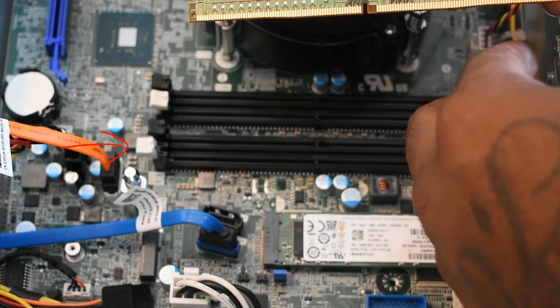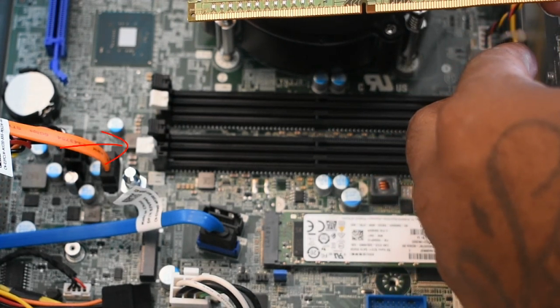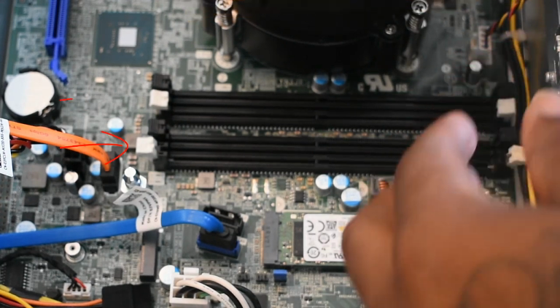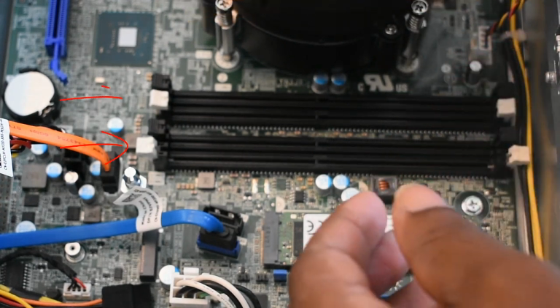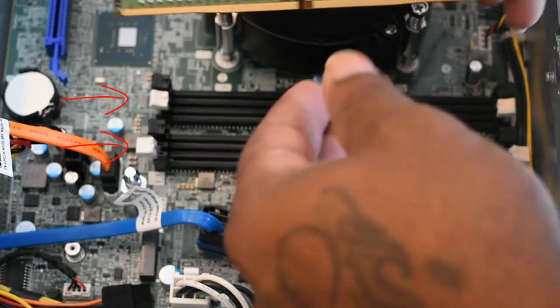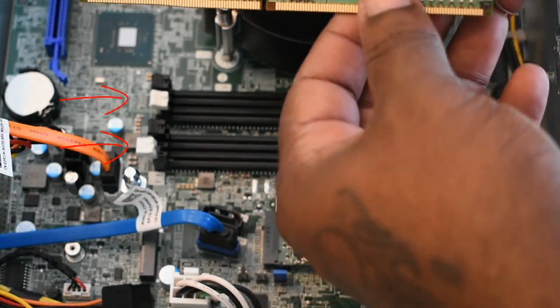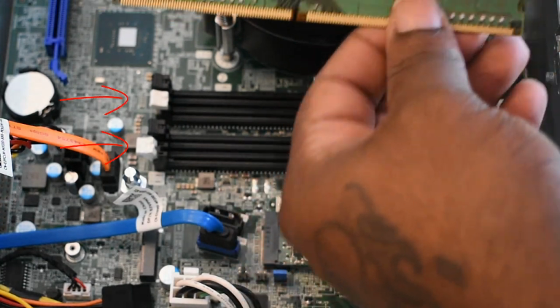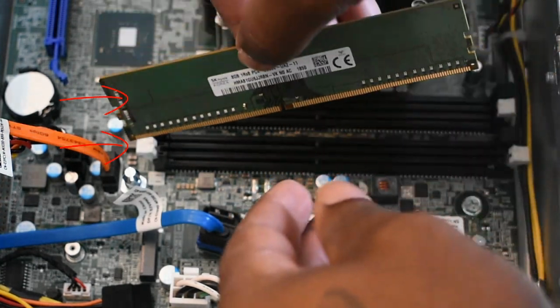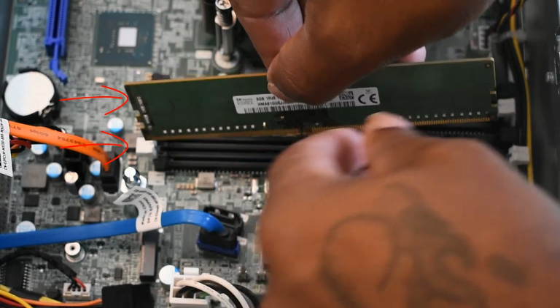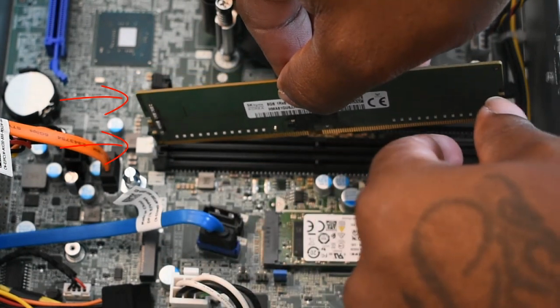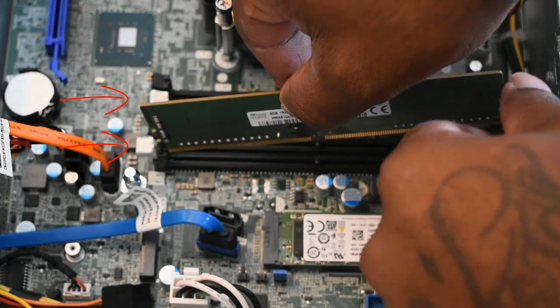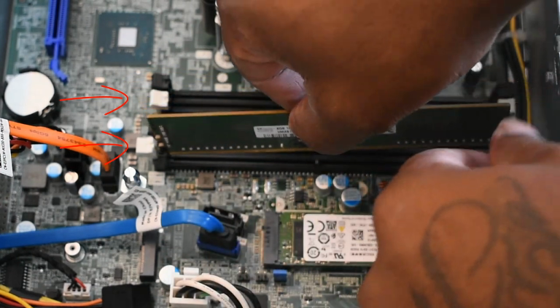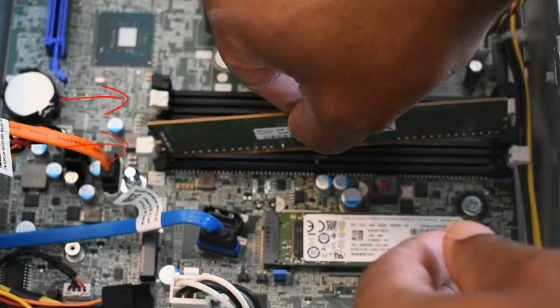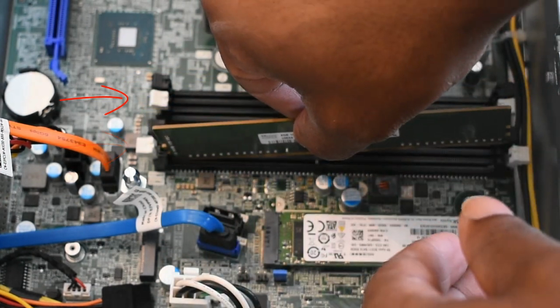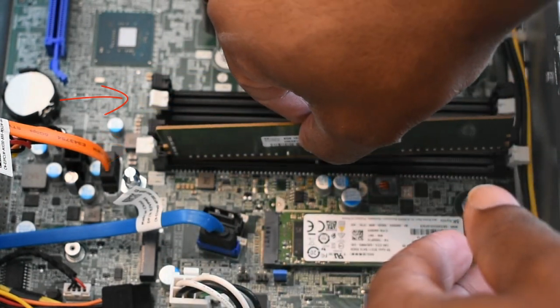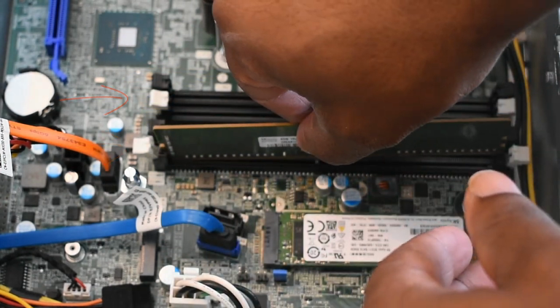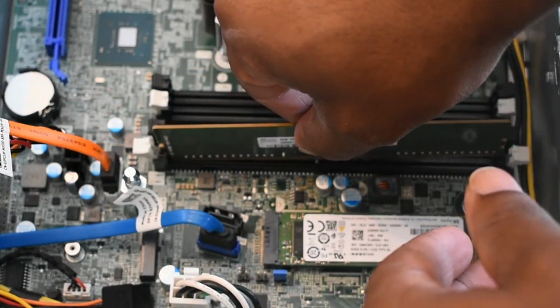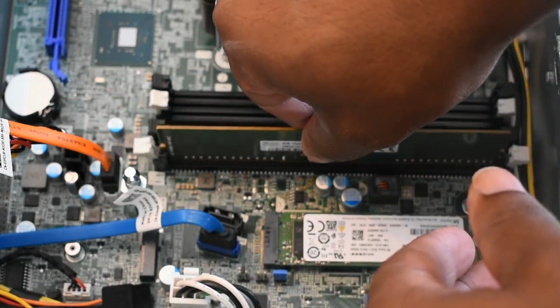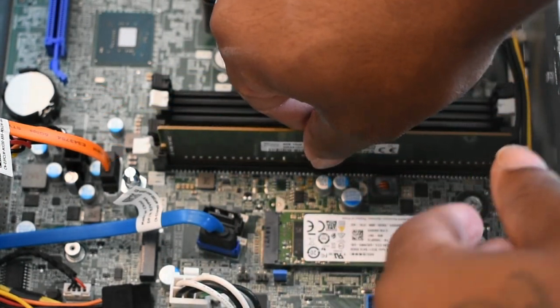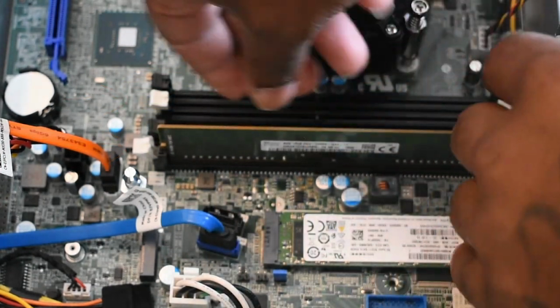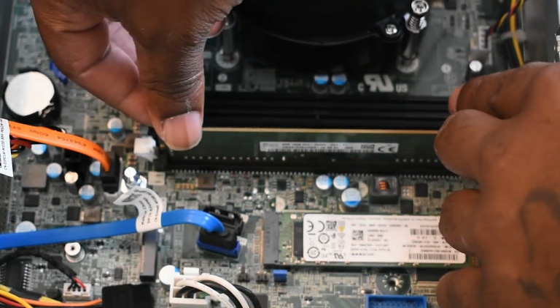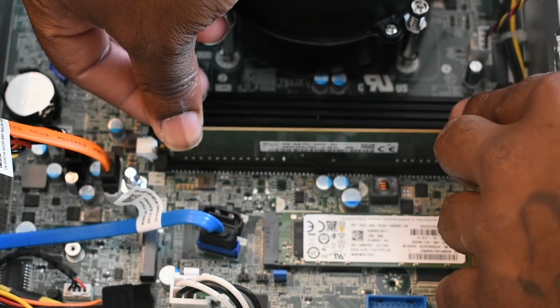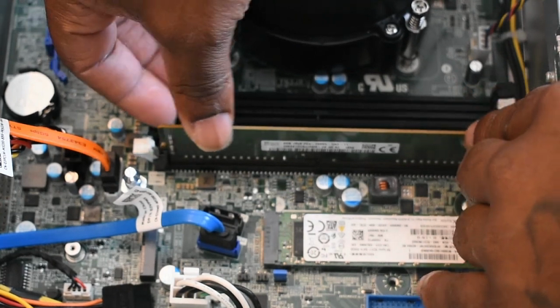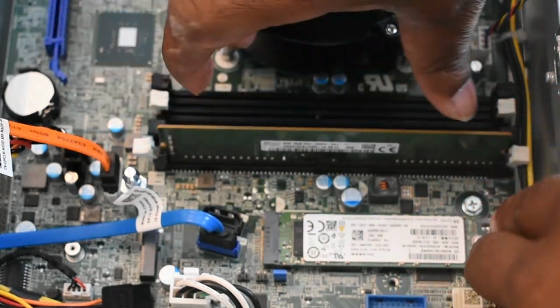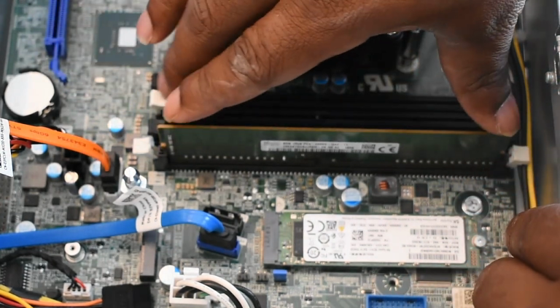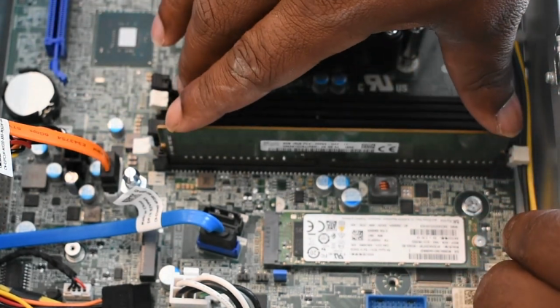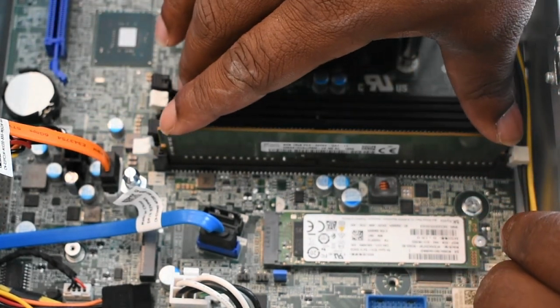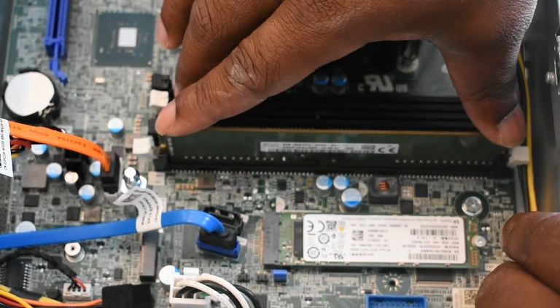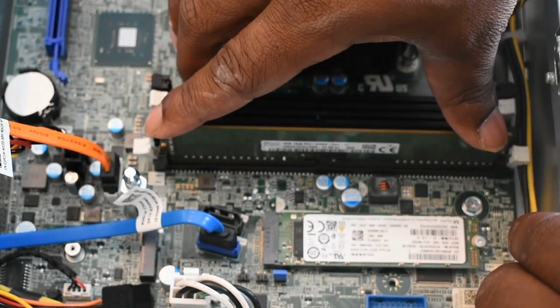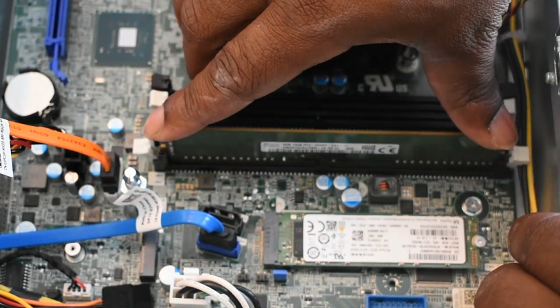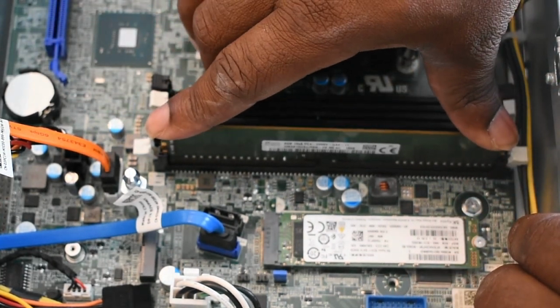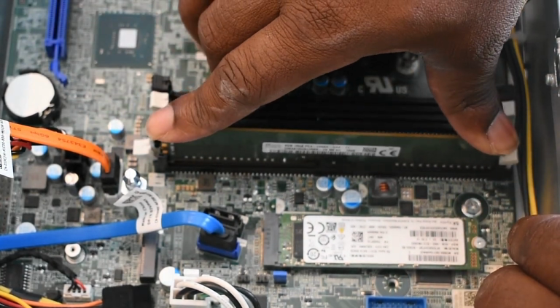Make sure you line up the gaps when installing RAM, because you can damage the motherboard if you install it the wrong way. Put a good amount of pressure down to get it to click.